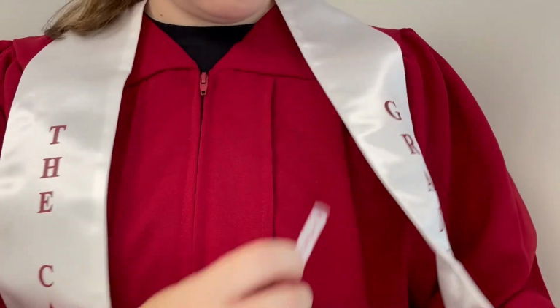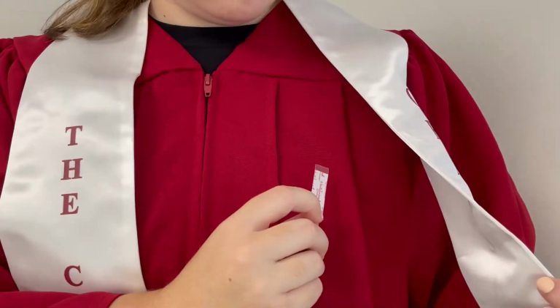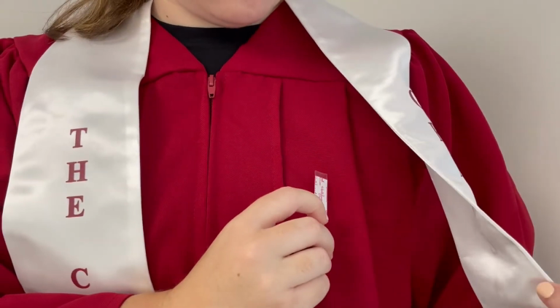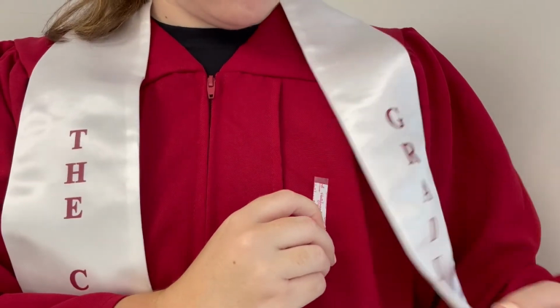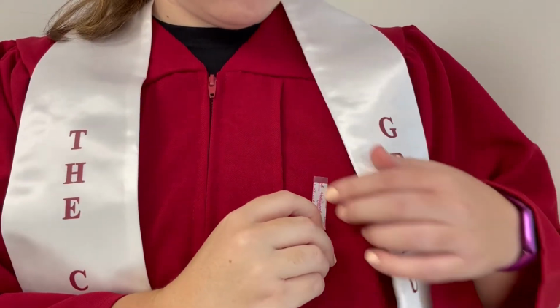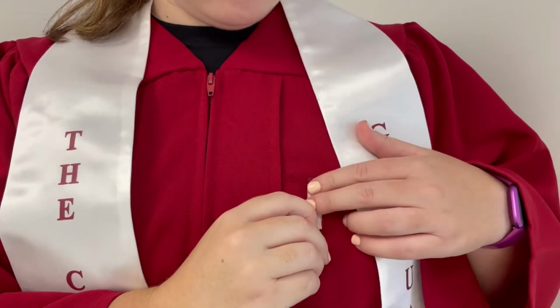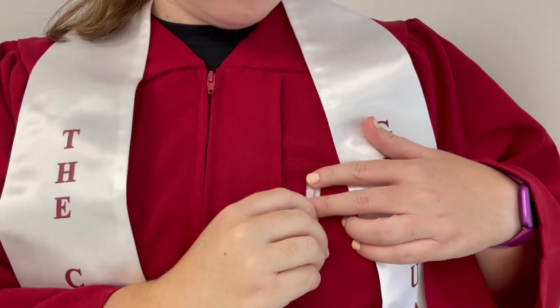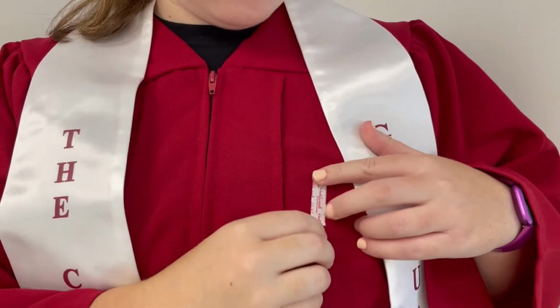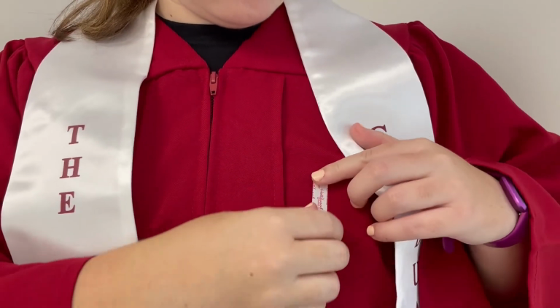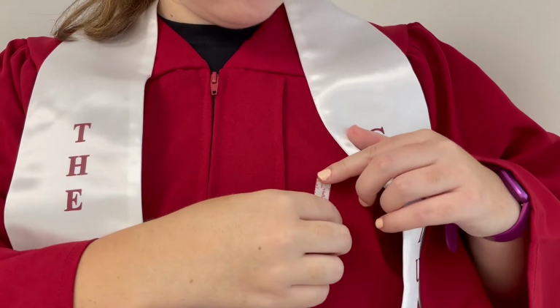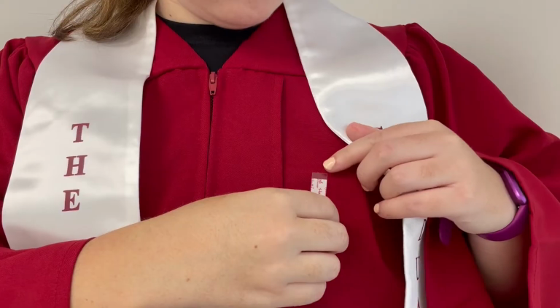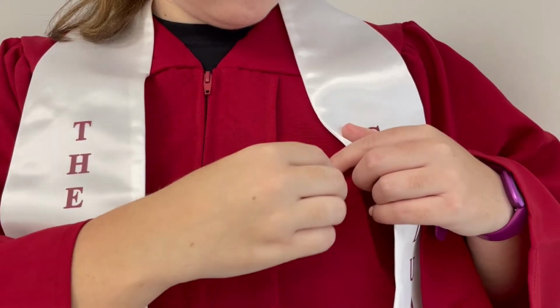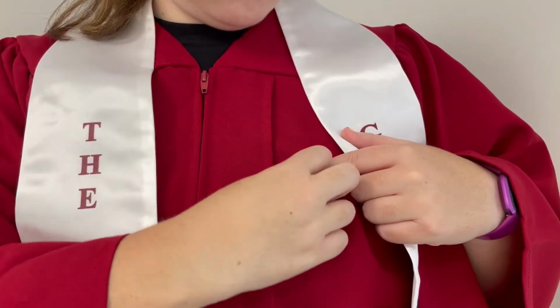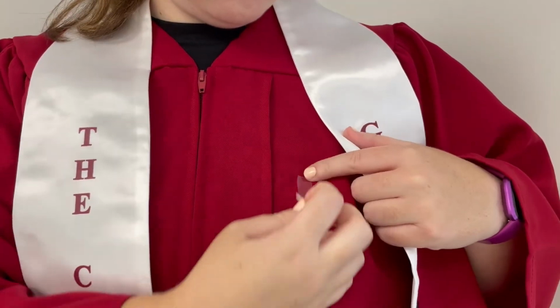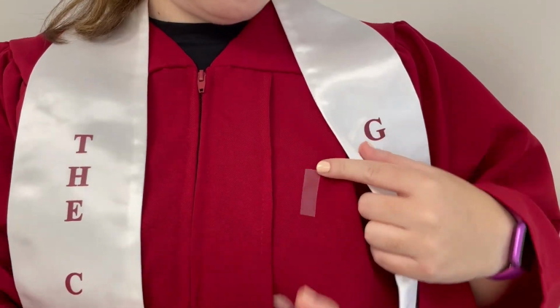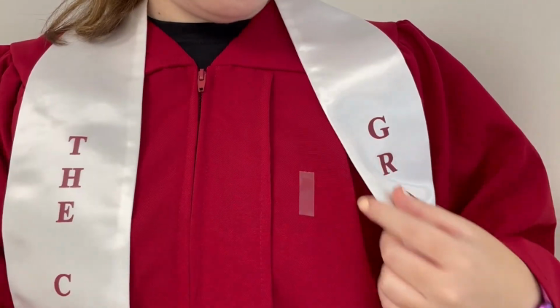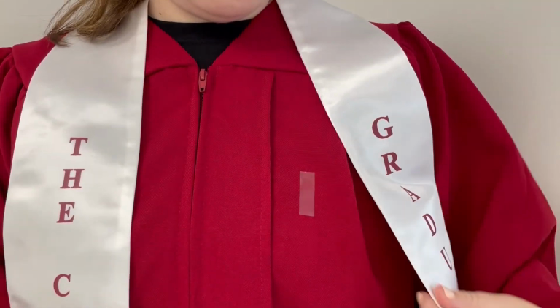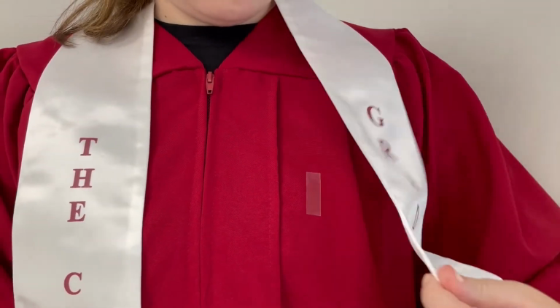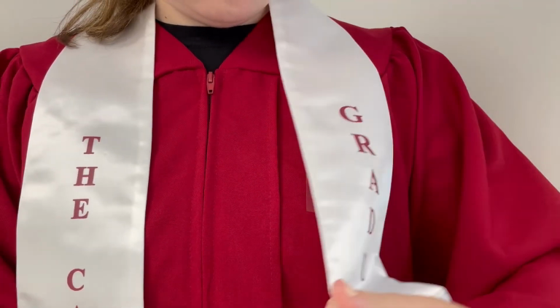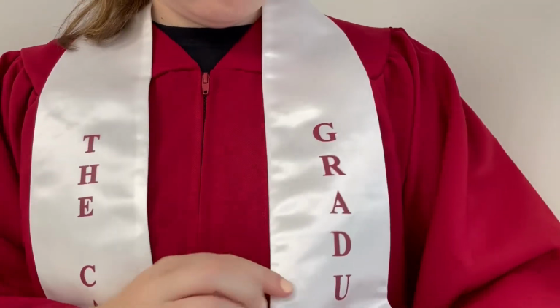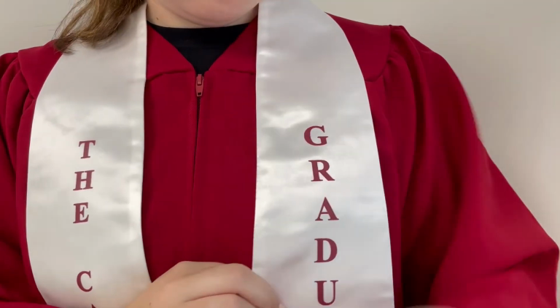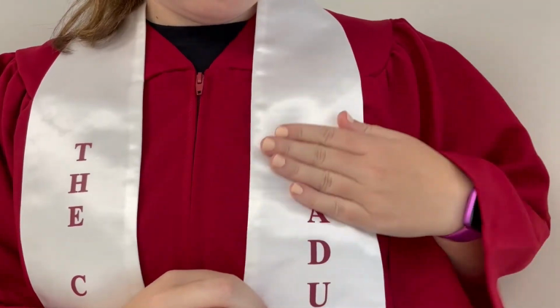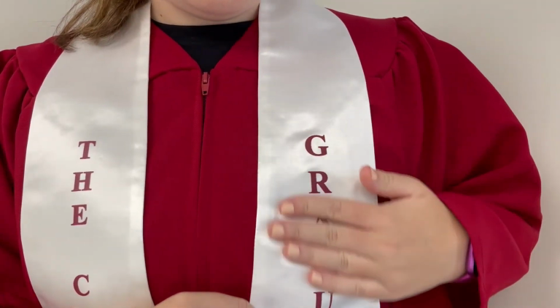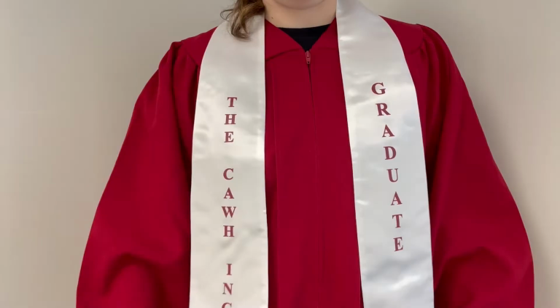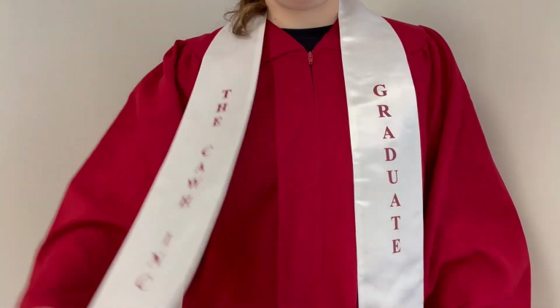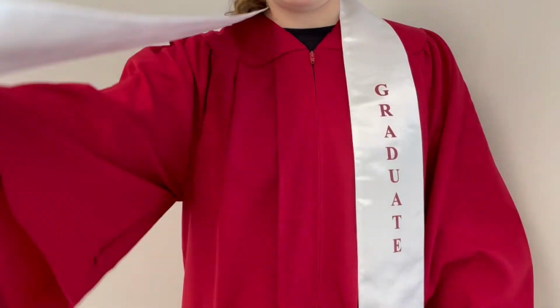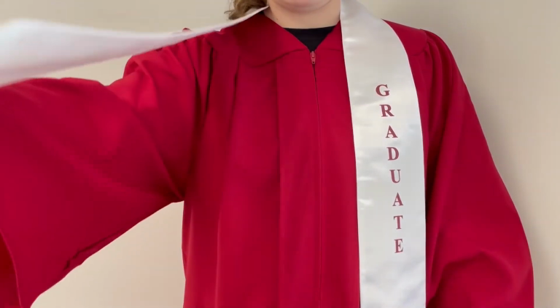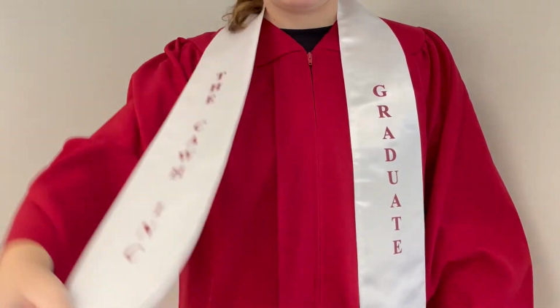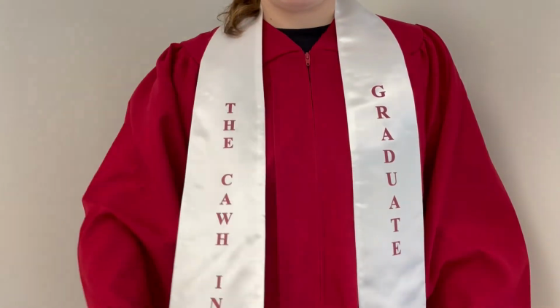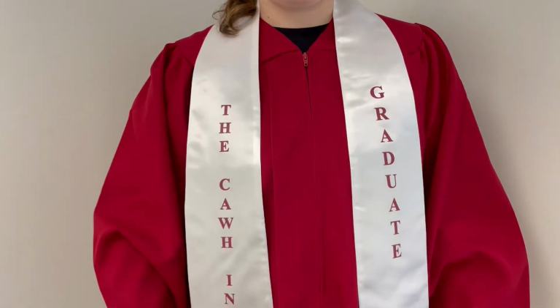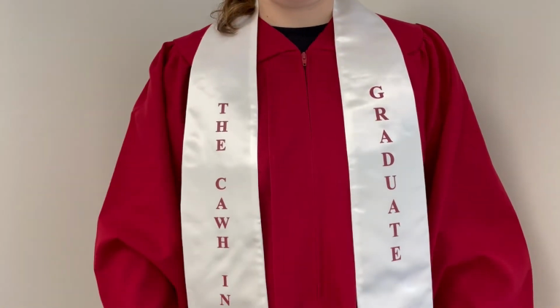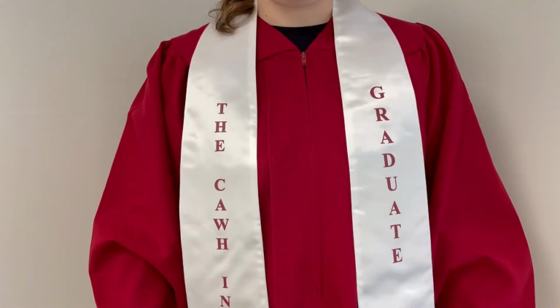Preferably, you would secure your stole down to your gown with fashion tape, found at your local craft store. Alternatively, you can secure your stole to your gown using safety pins.